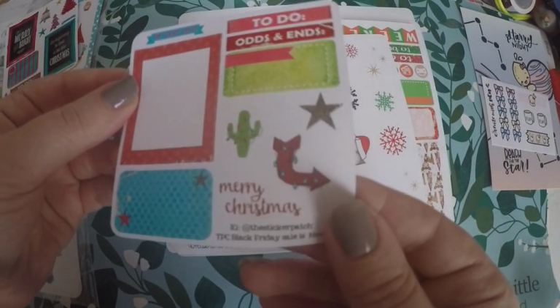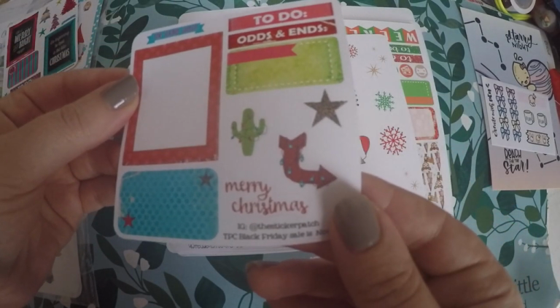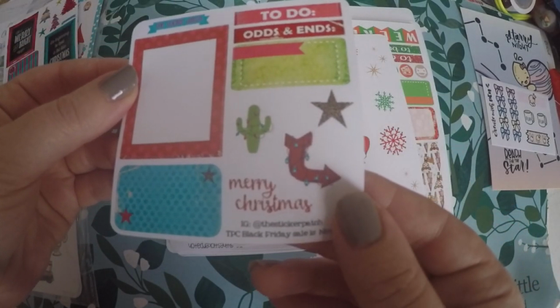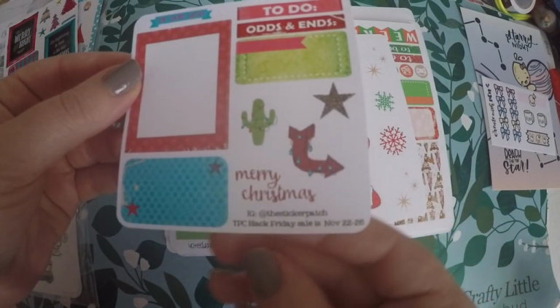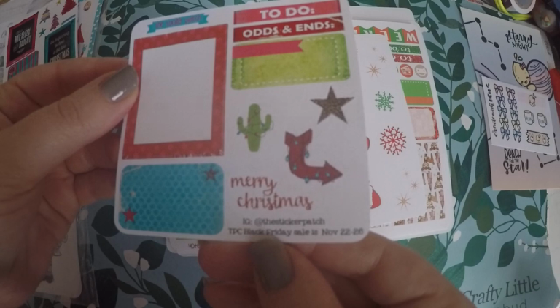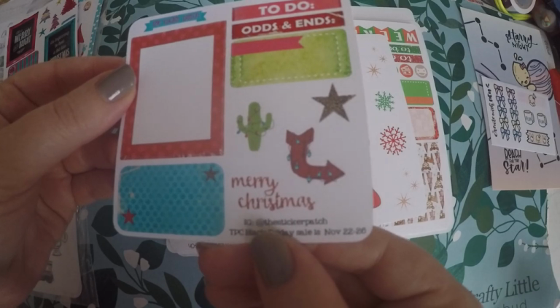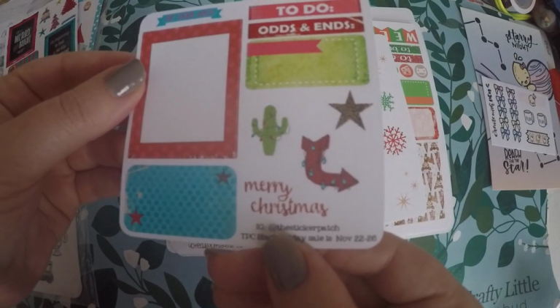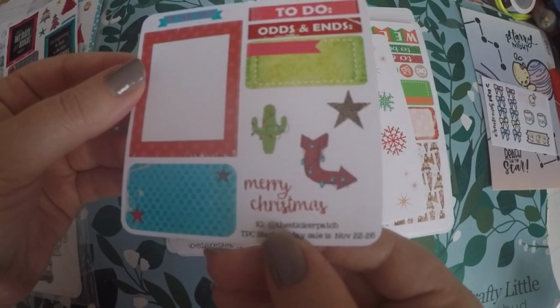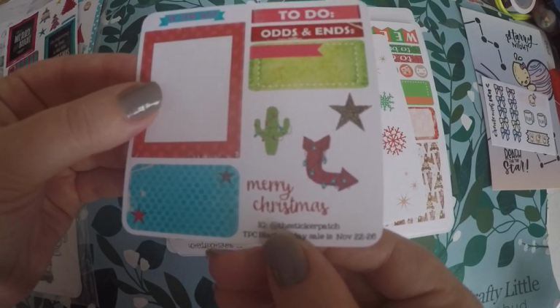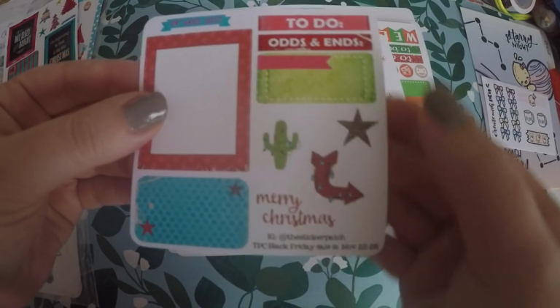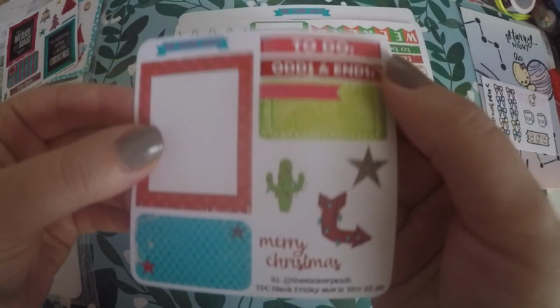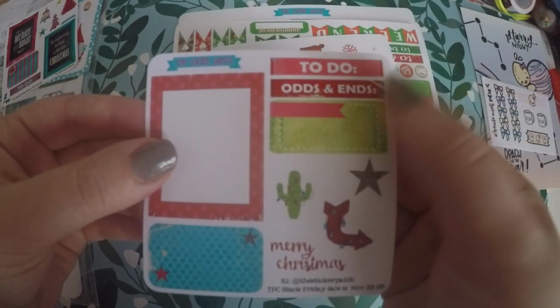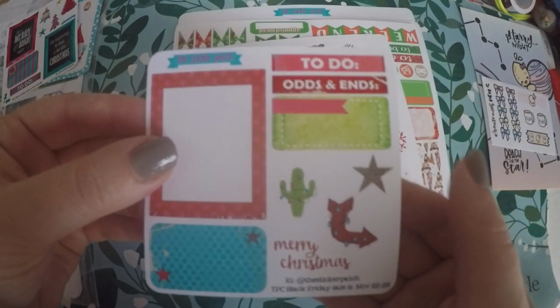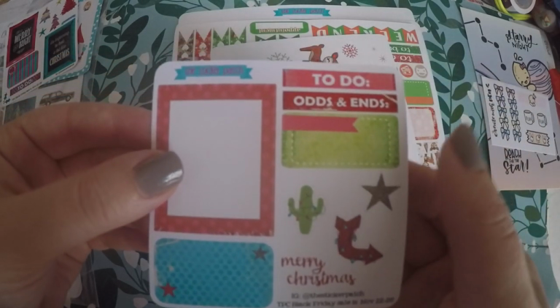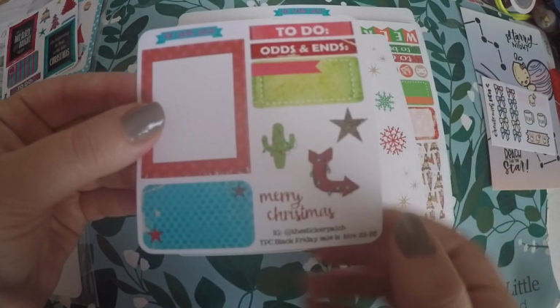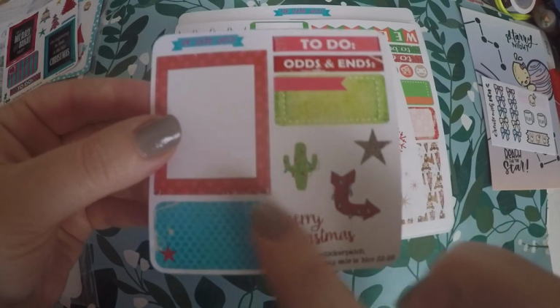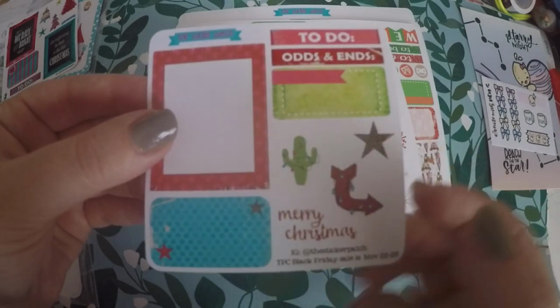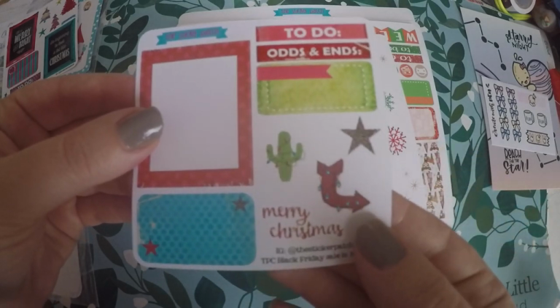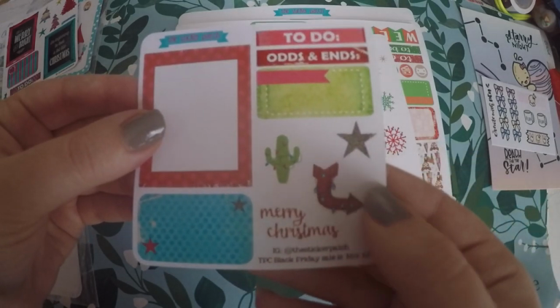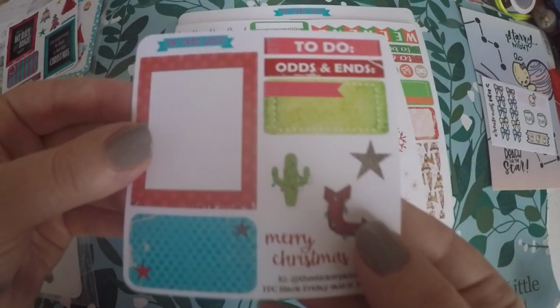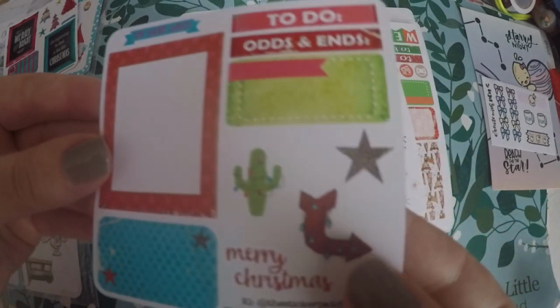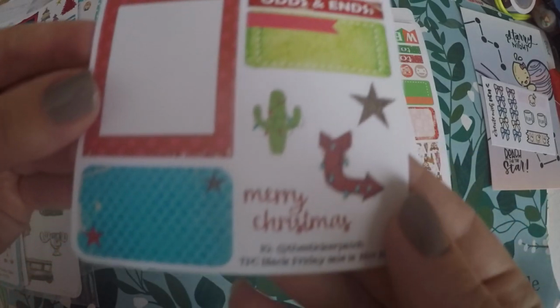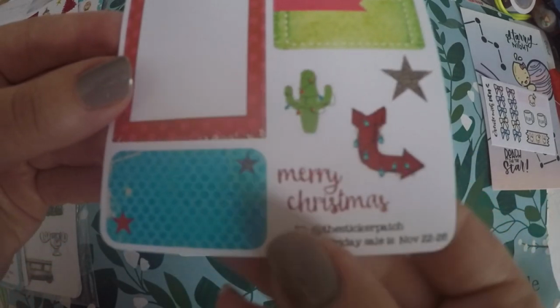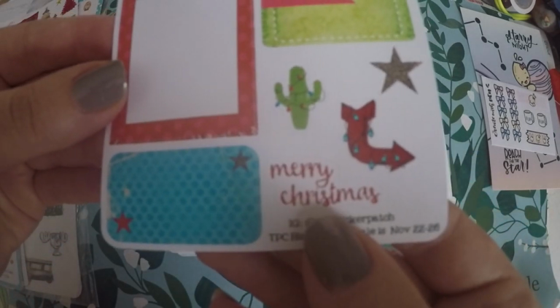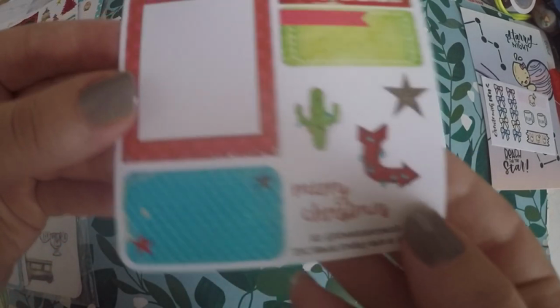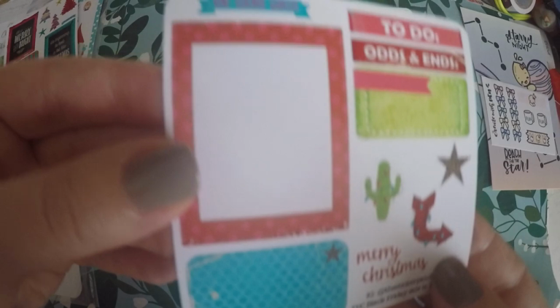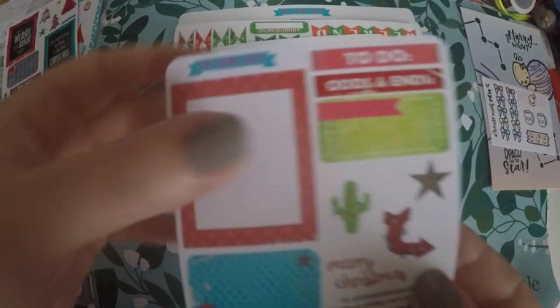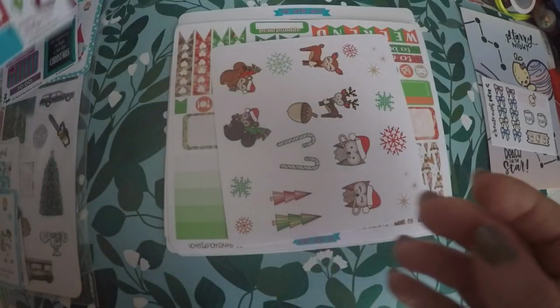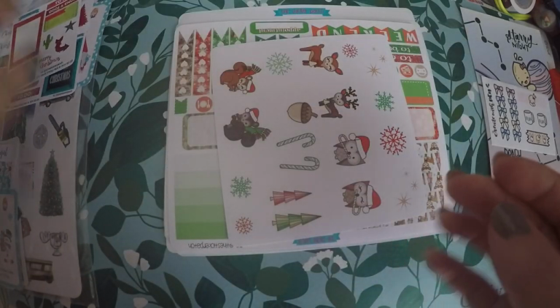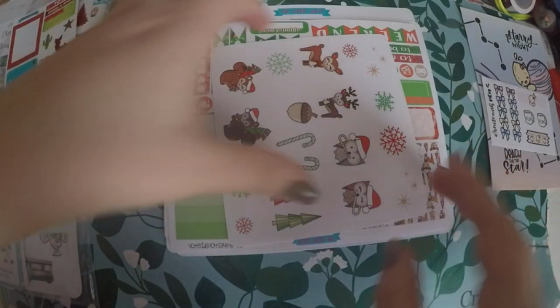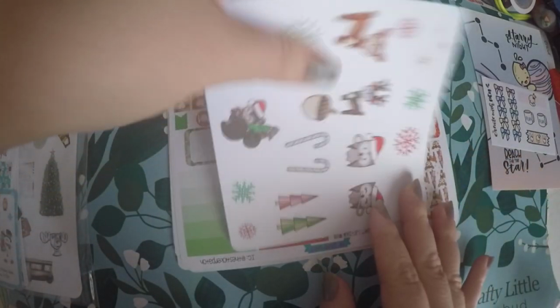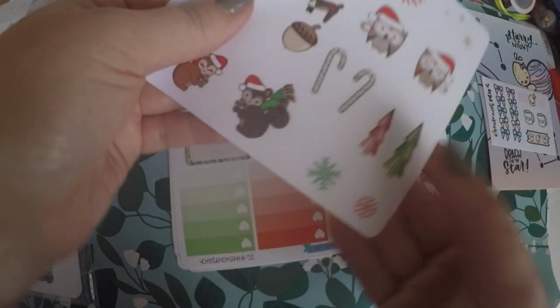And just another sampler from the Sticker Patch — To-dos, Odds and Ends. A little cactus with Christmas lights, an arrow with Christmas lights, Merry Christmas, and some little boxes. Those are the little samplers I got.